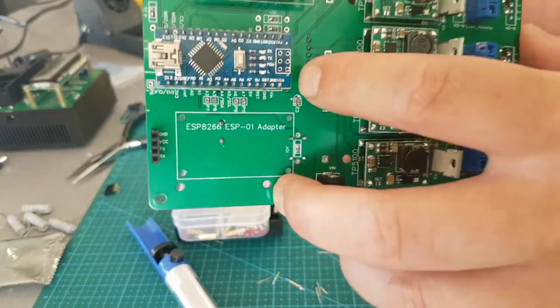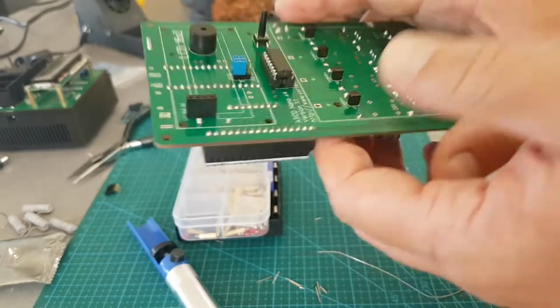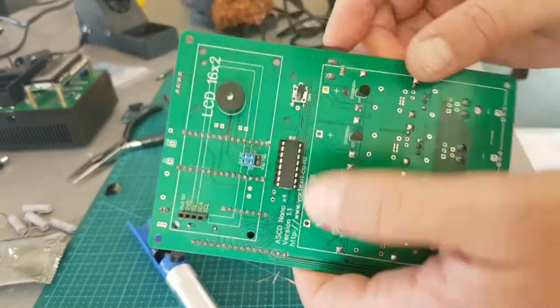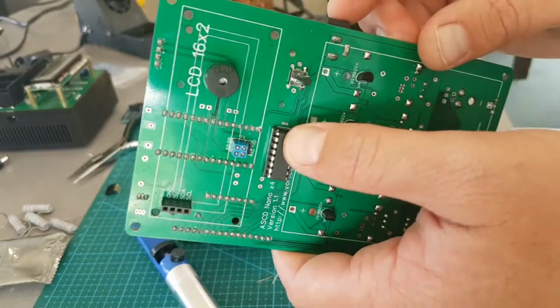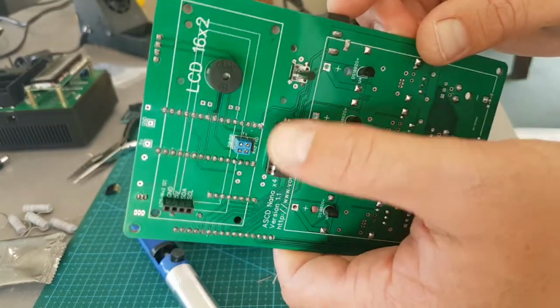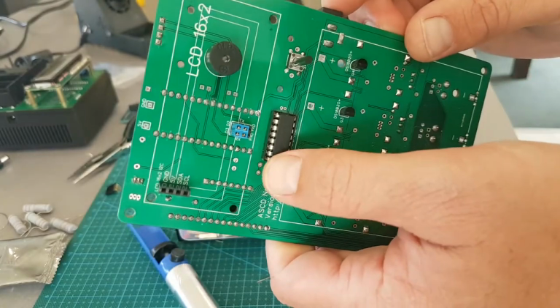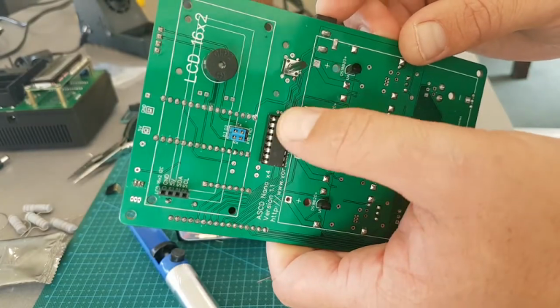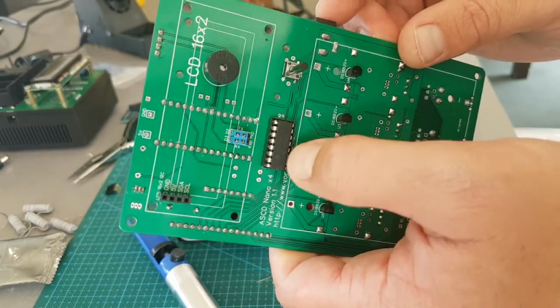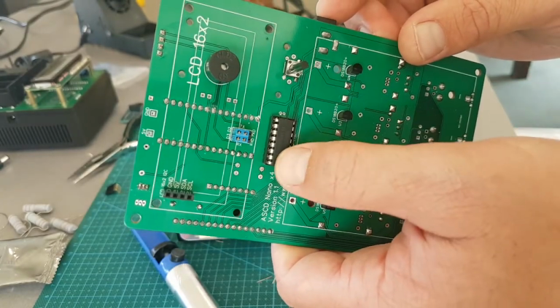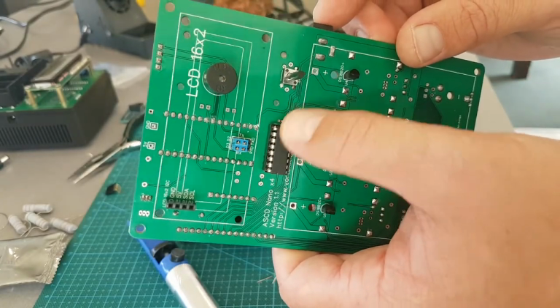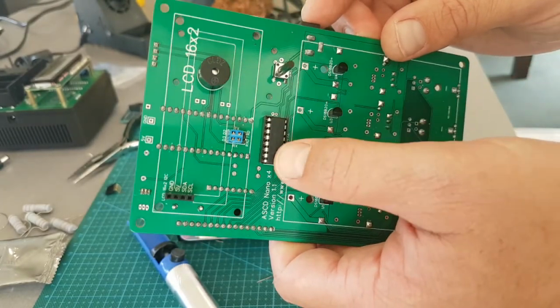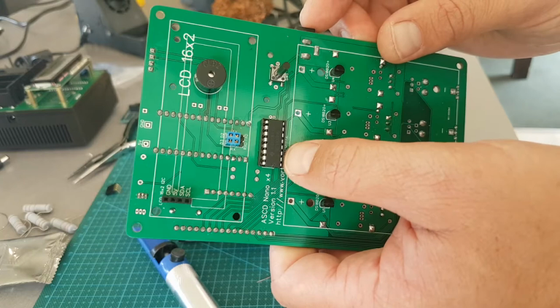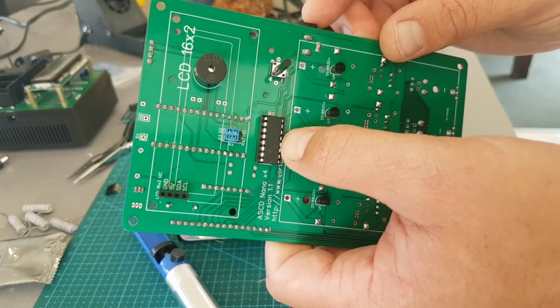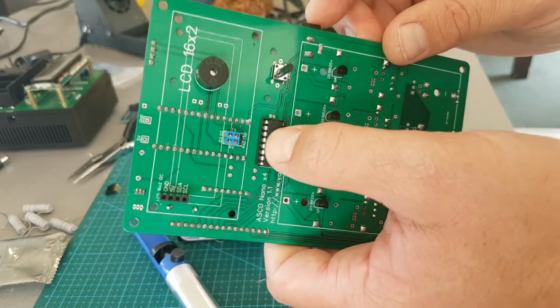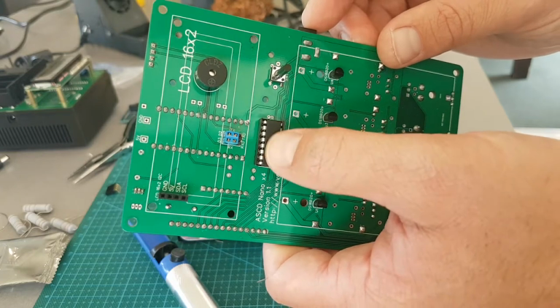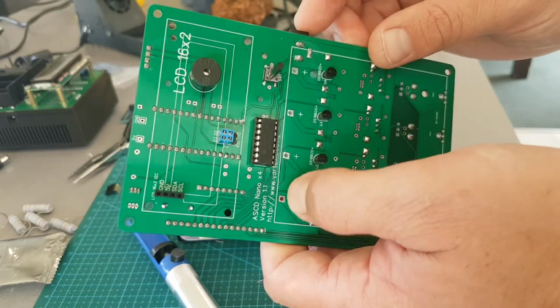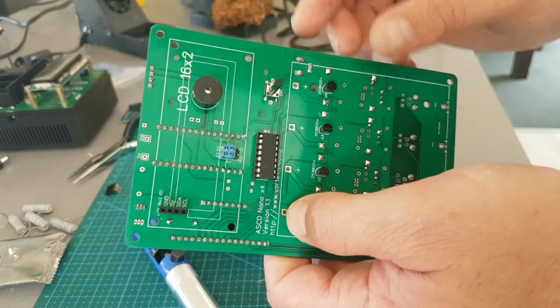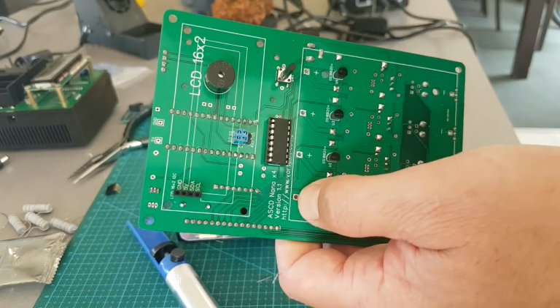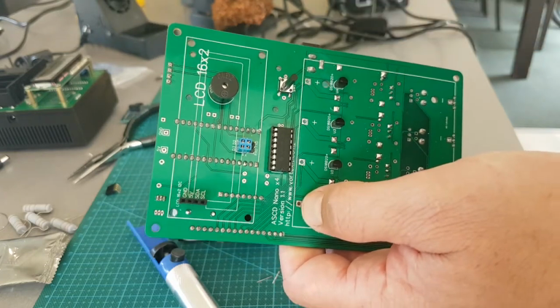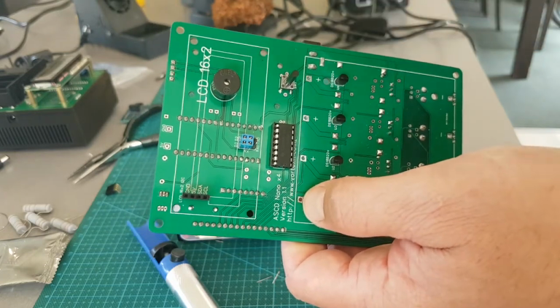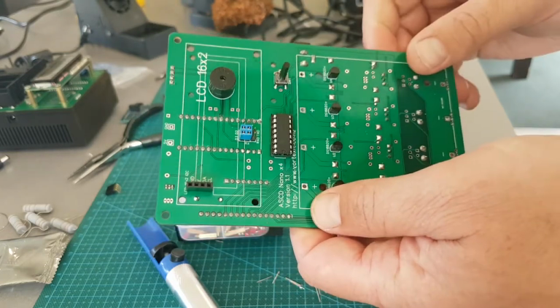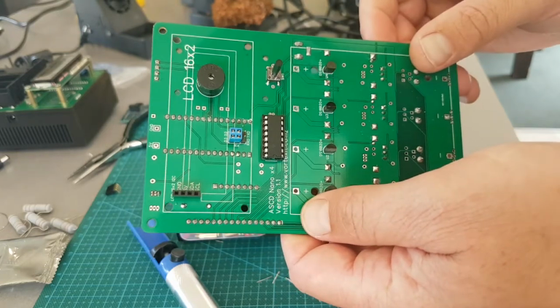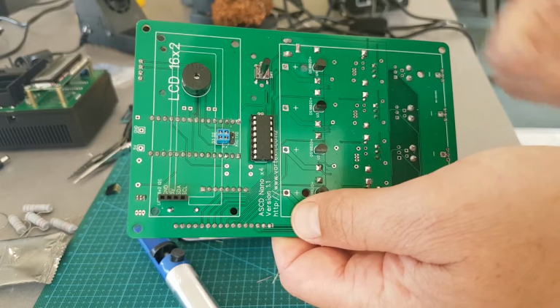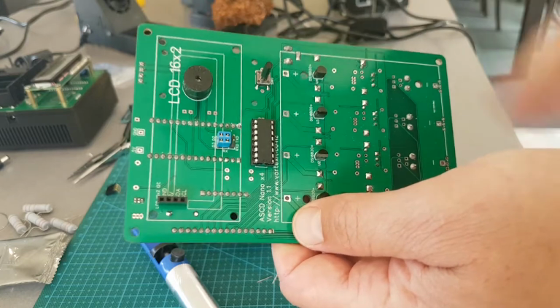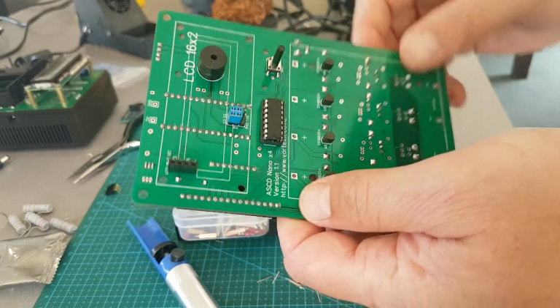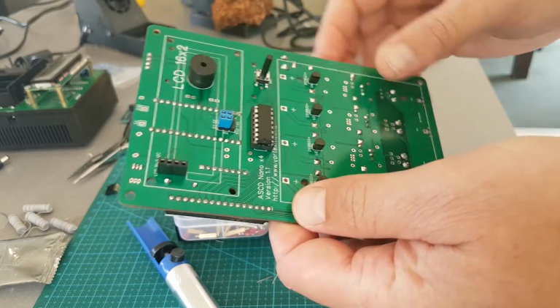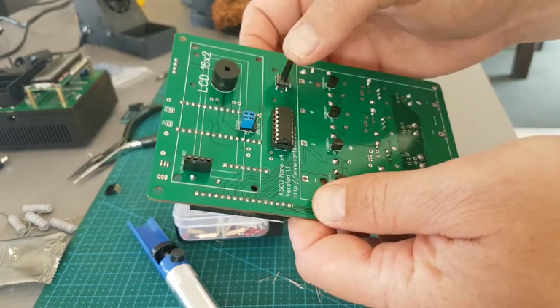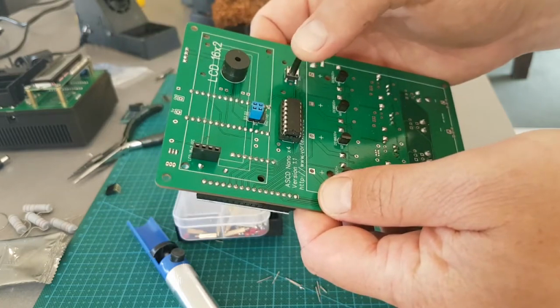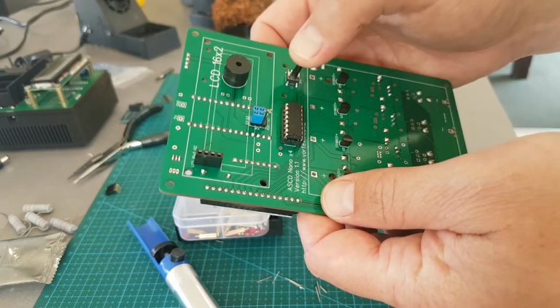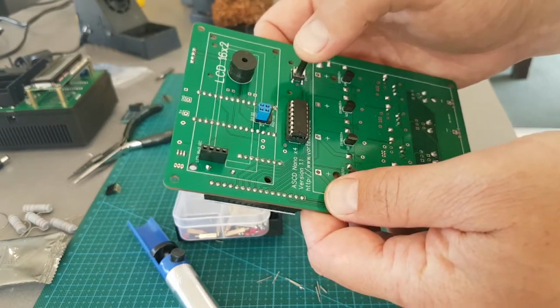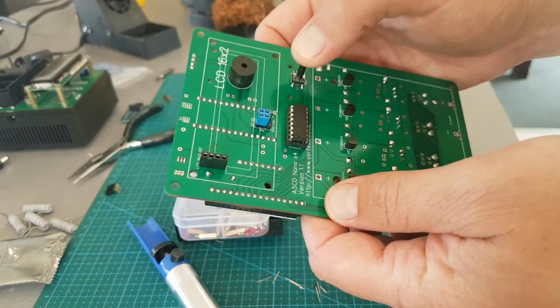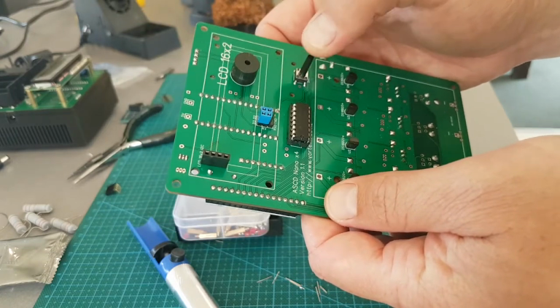Just a side note — you don't necessarily need to put the capacitor in here. It's for the shift register, and in the datasheet they said if you have issues put a 0.1 microfarad capacitor in there. But so far I haven't had any issues with it, so I'm not going to worry about it.